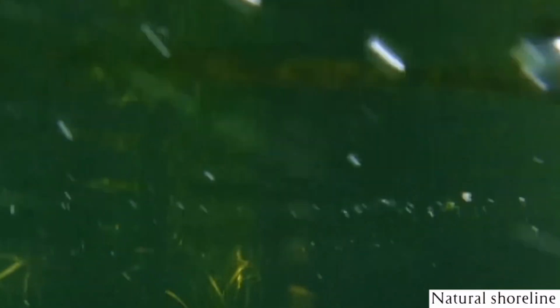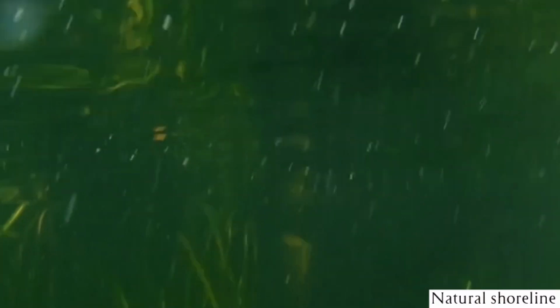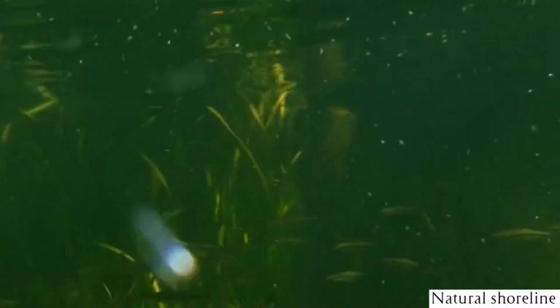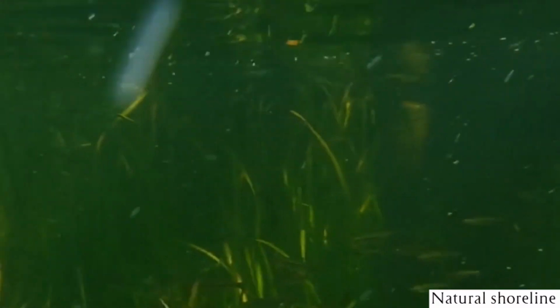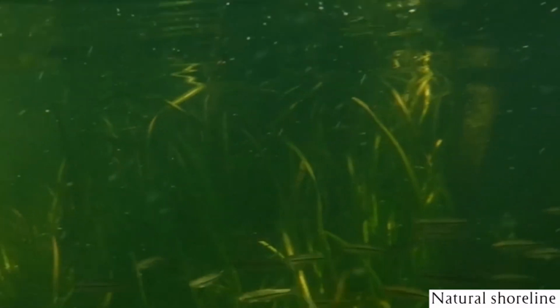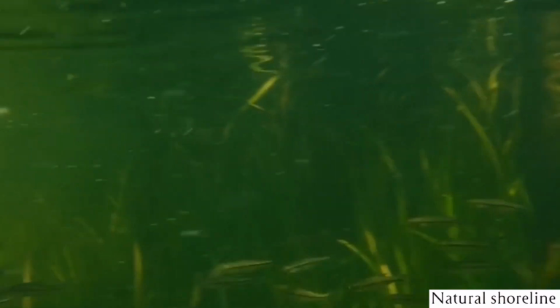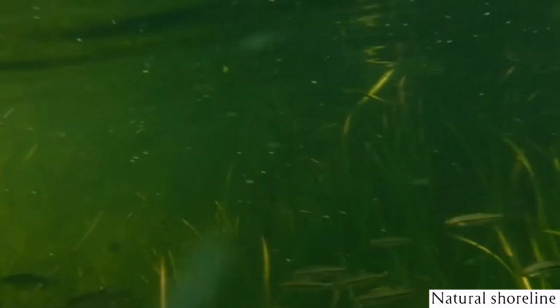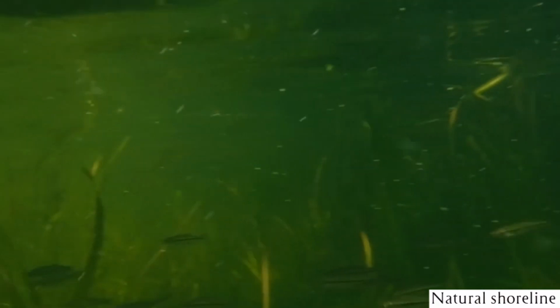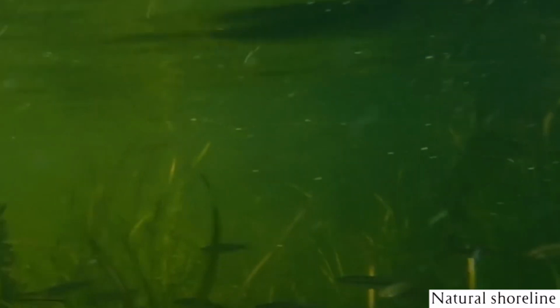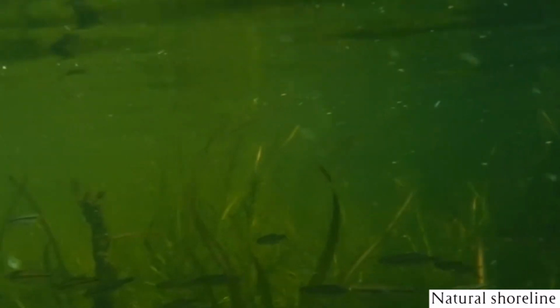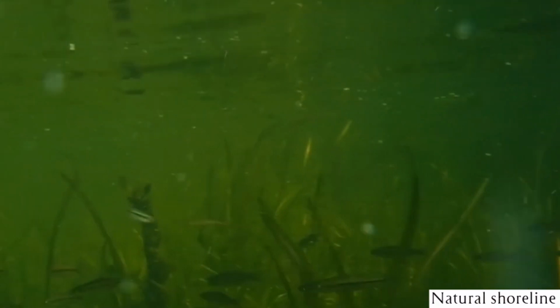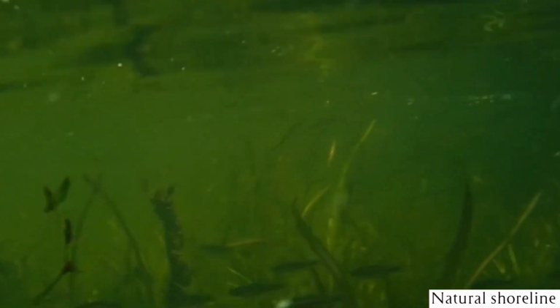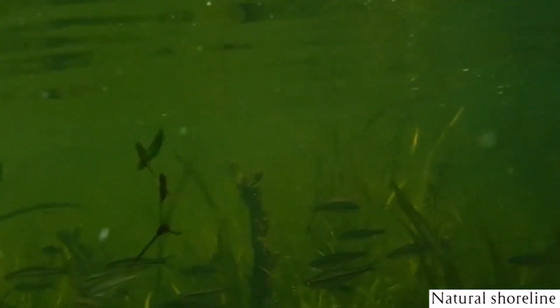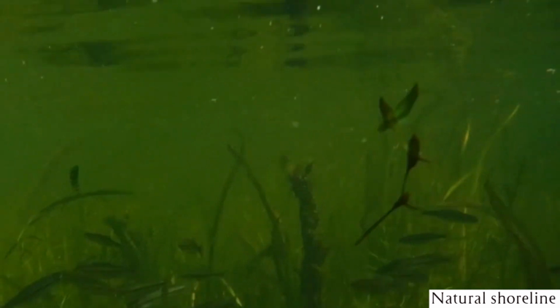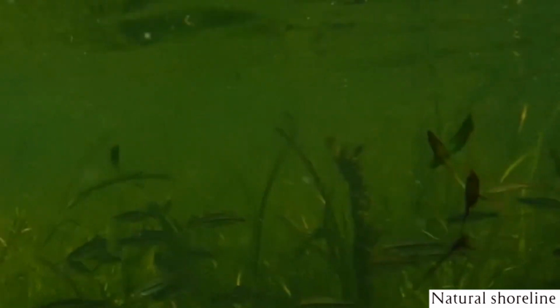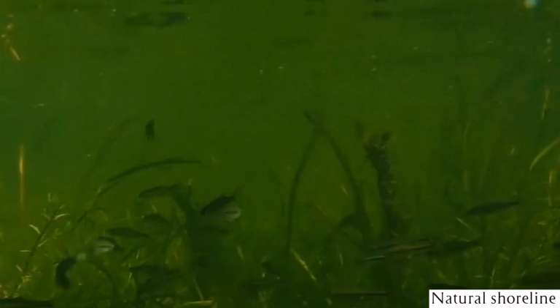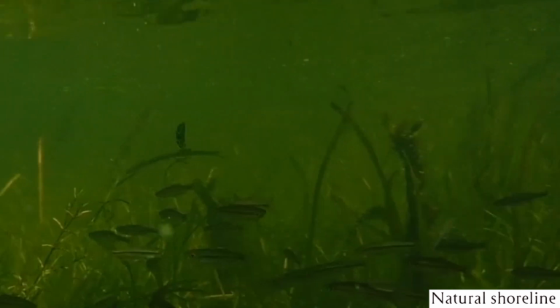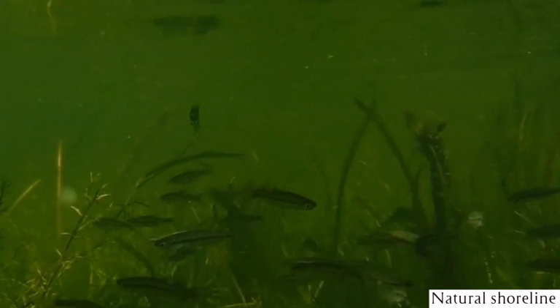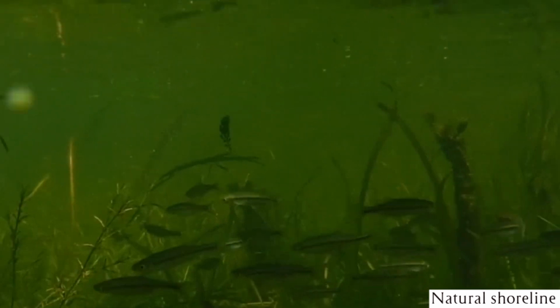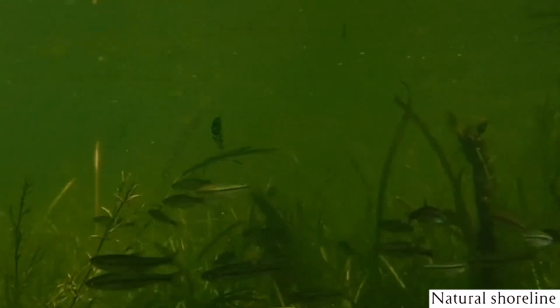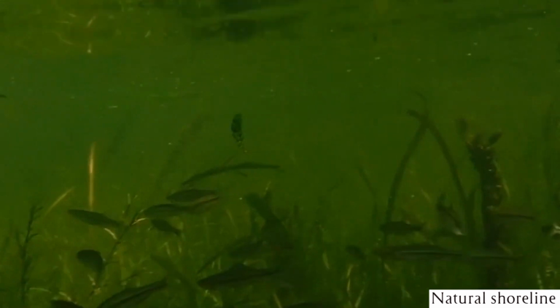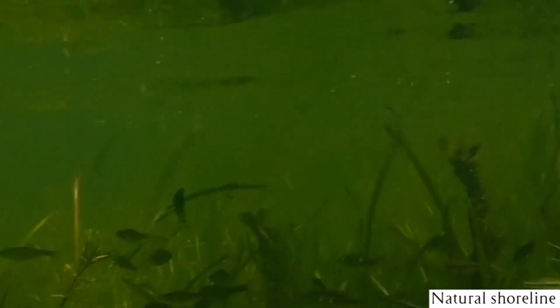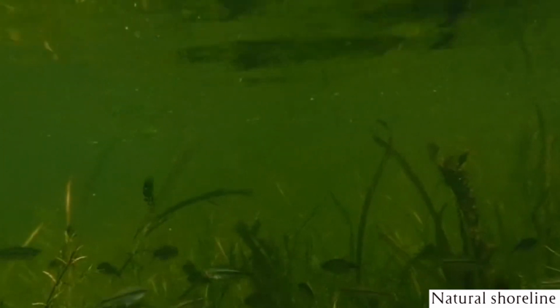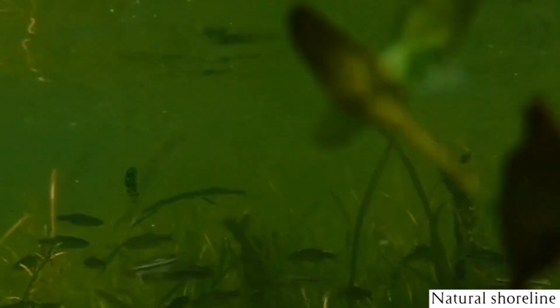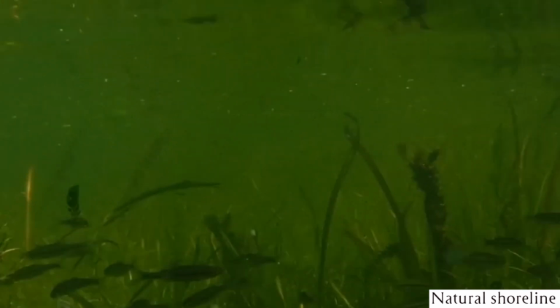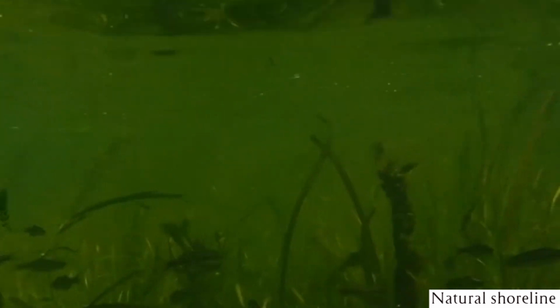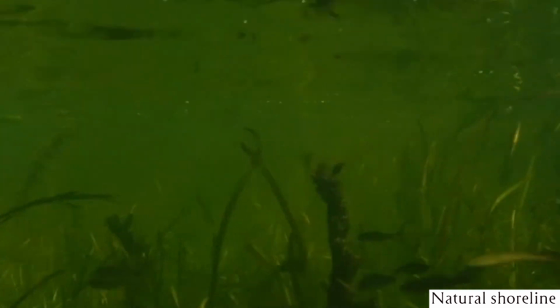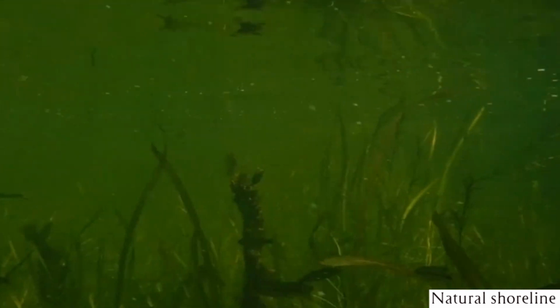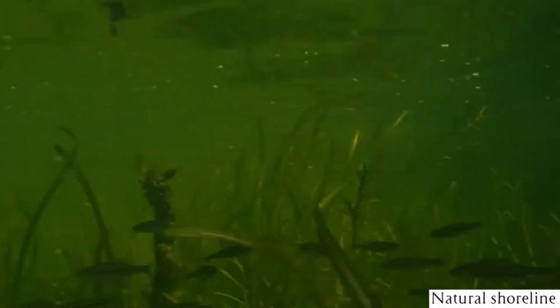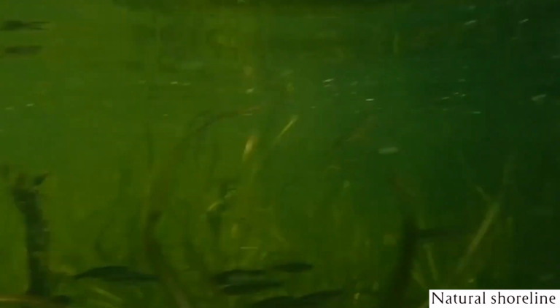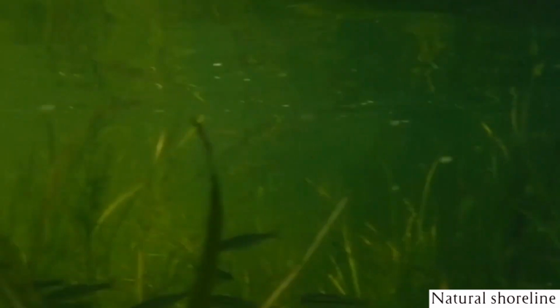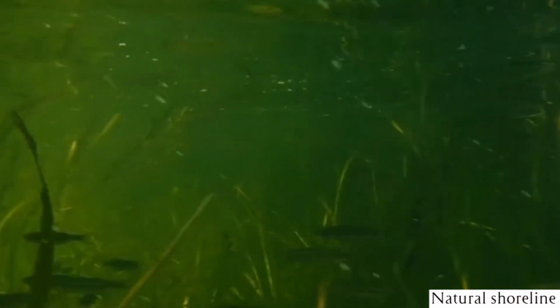Underwater woody debris is a healthy component of lake environments. Sunken logs, trees, branches, and root balls provide excellent habitat for wildlife, including fish, turtles, birds, and invertebrates.